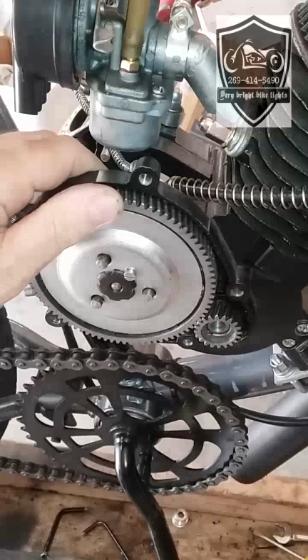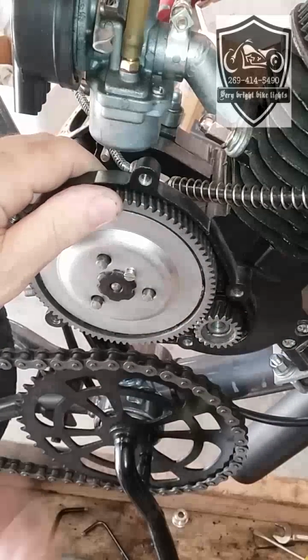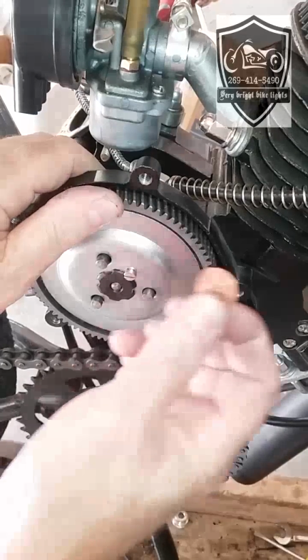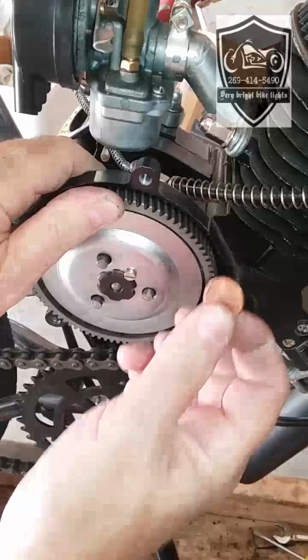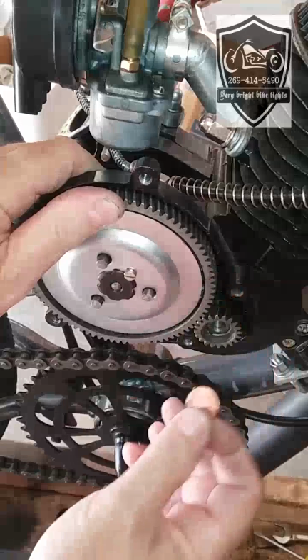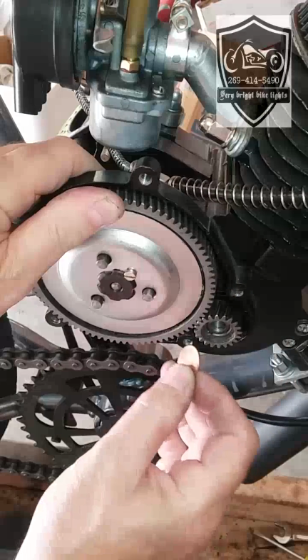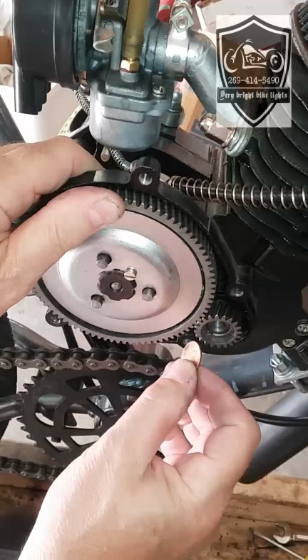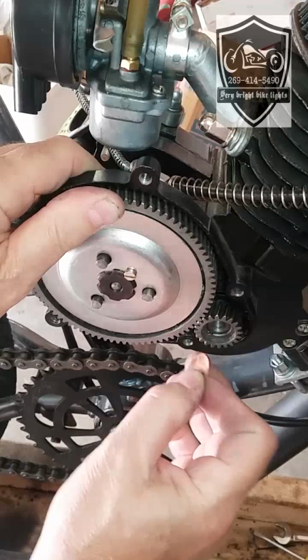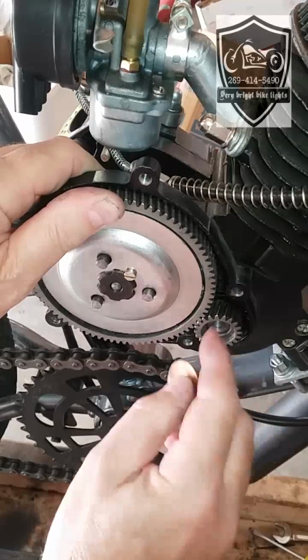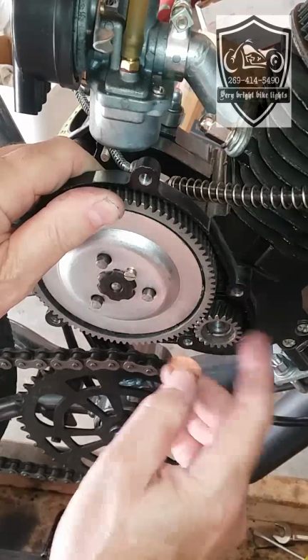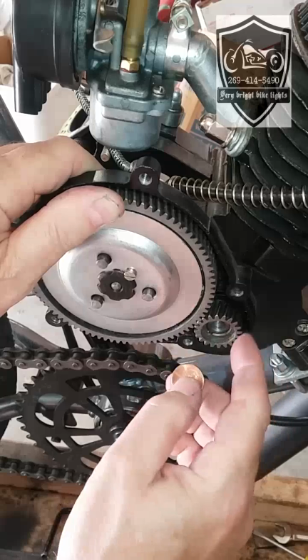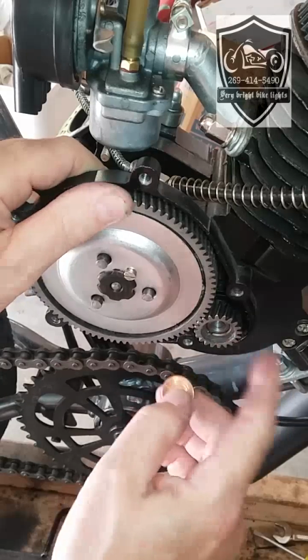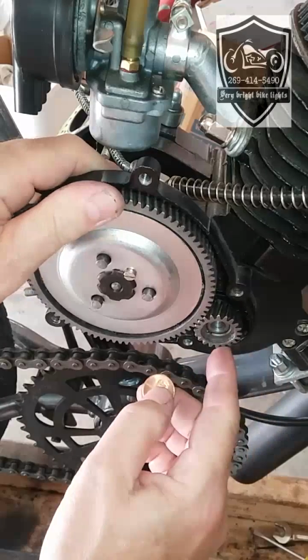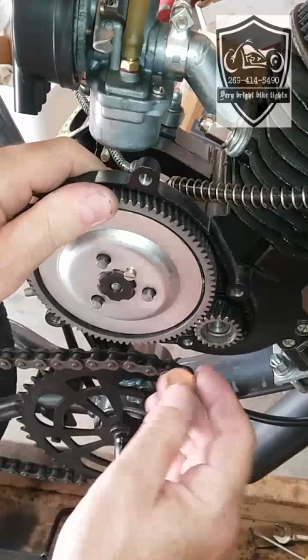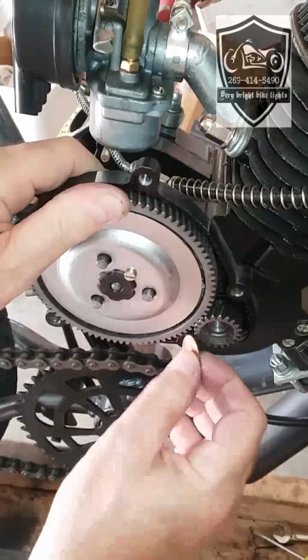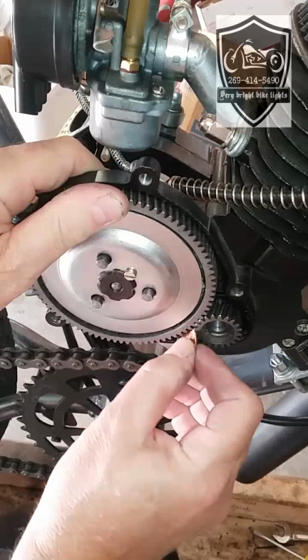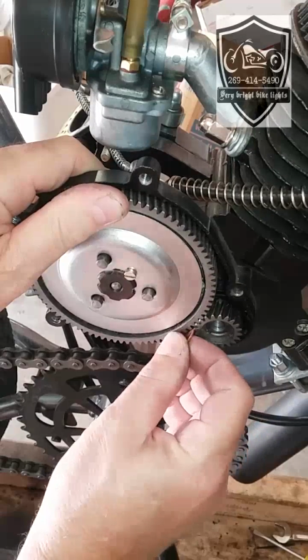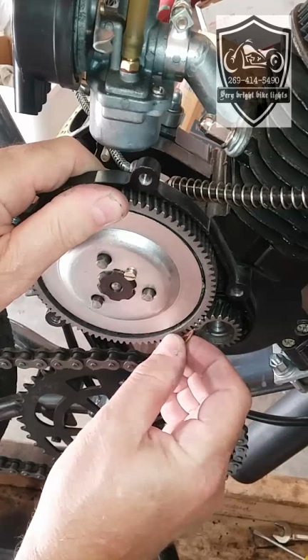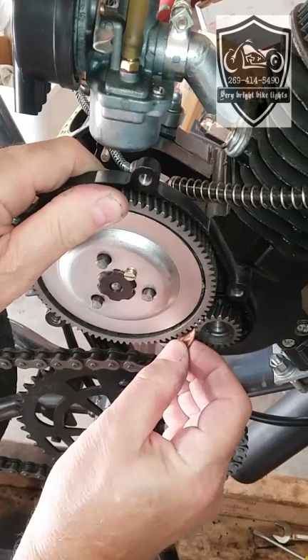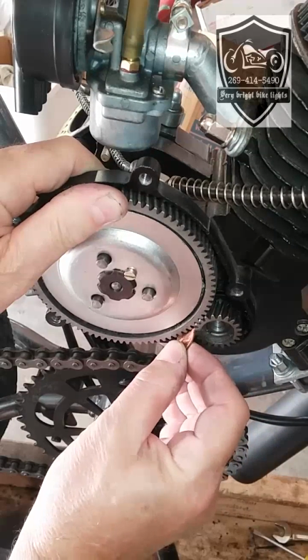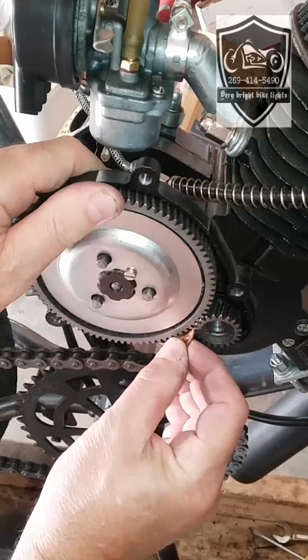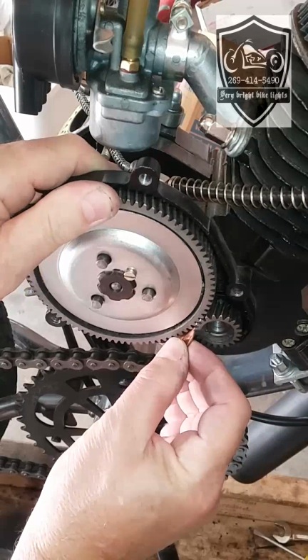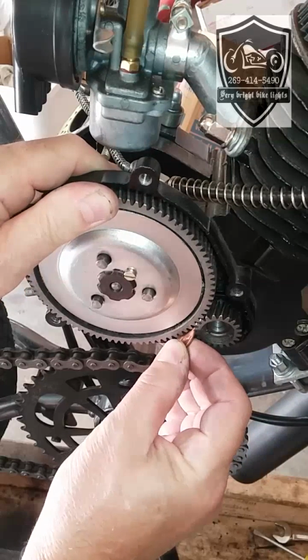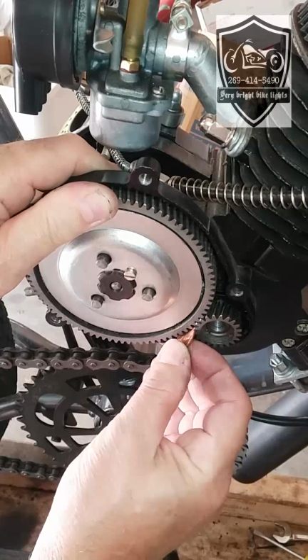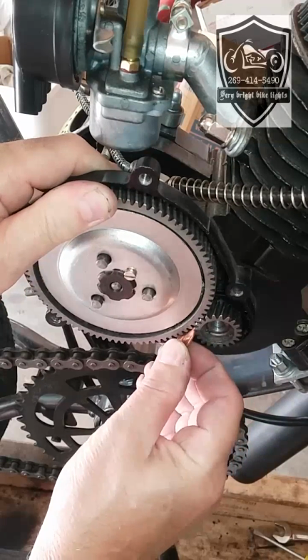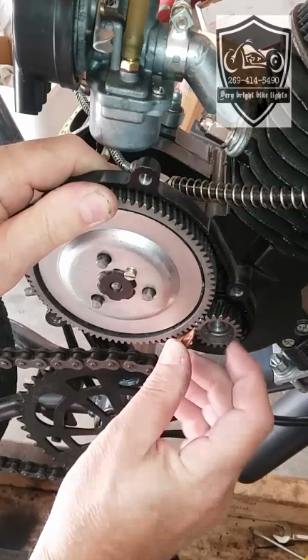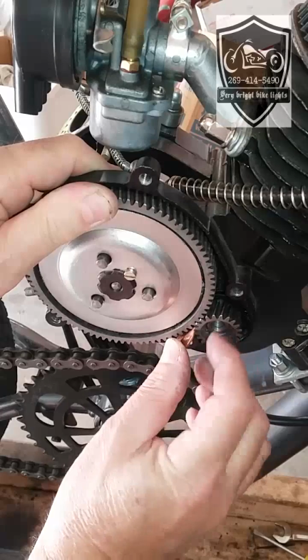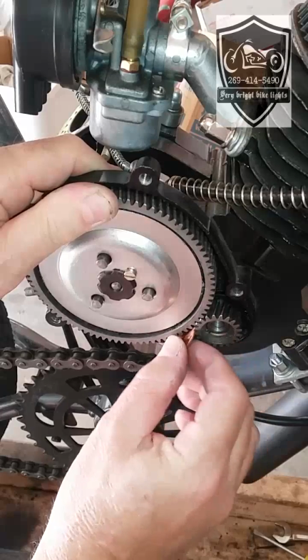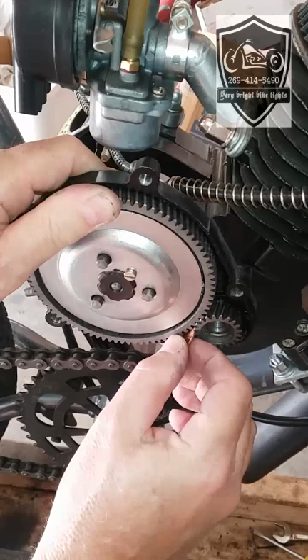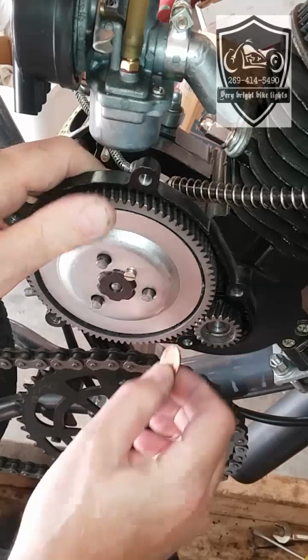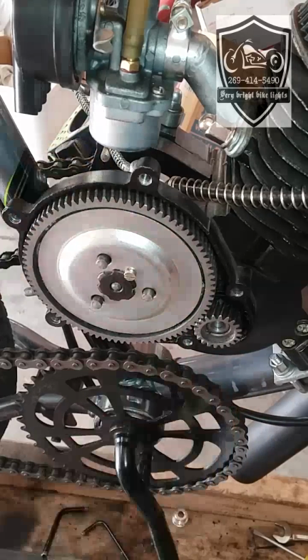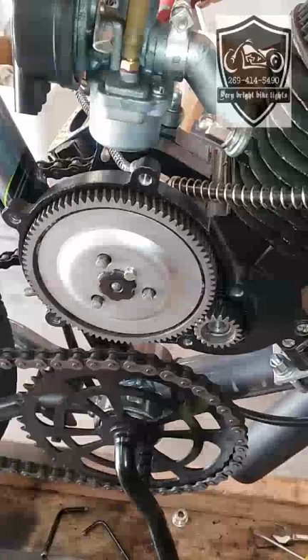You'll repeat this process on the other side. When you're tightening it up you'll put the penny on that side — I'll show you that in just a second.